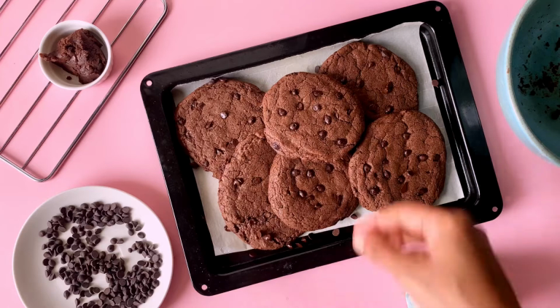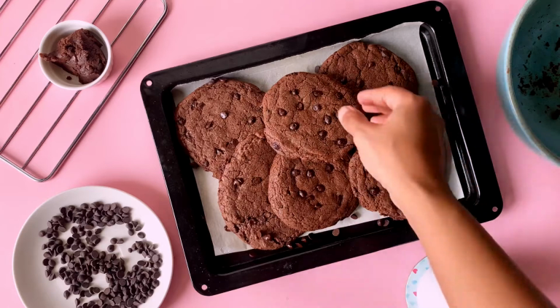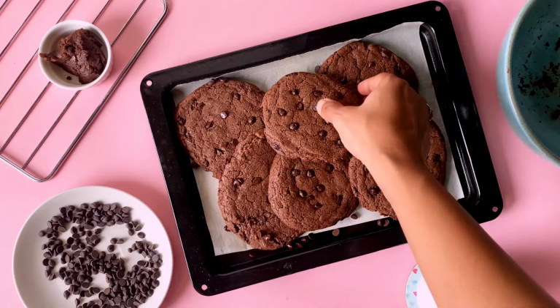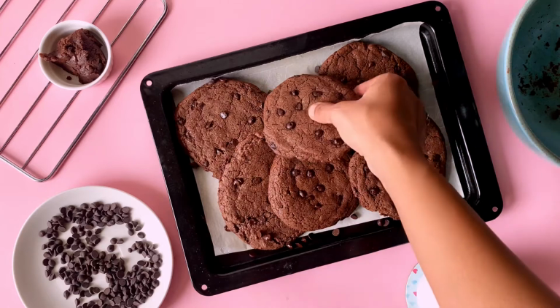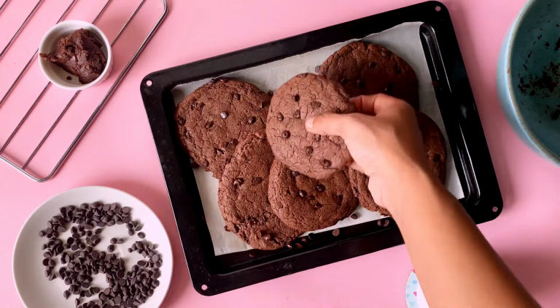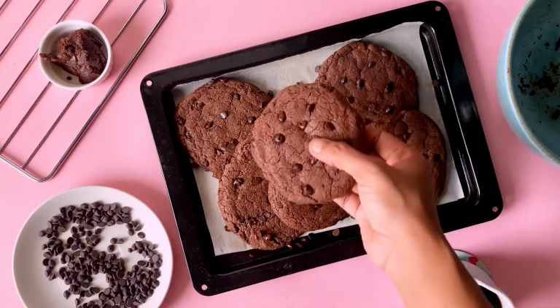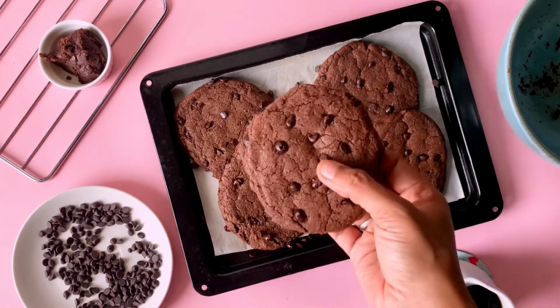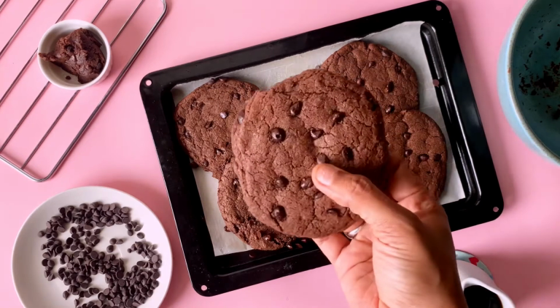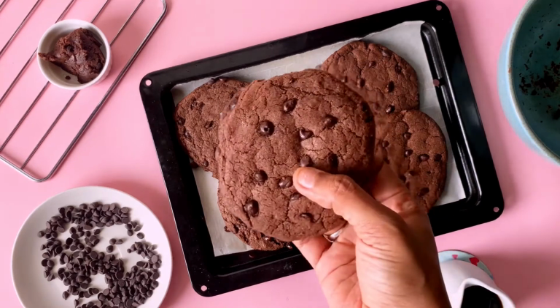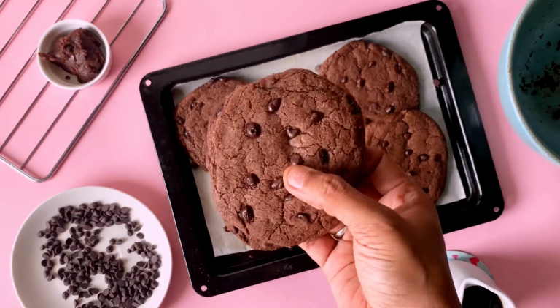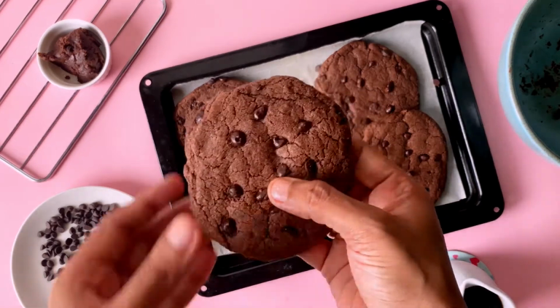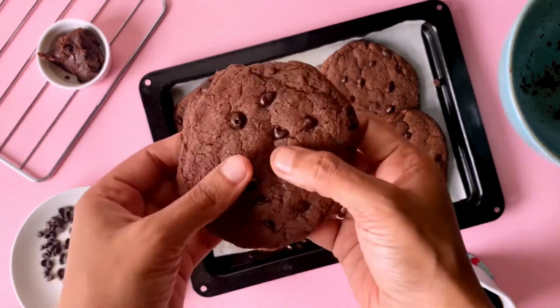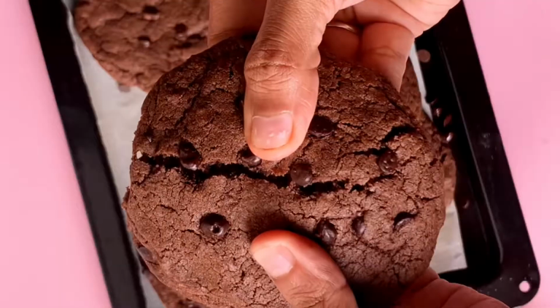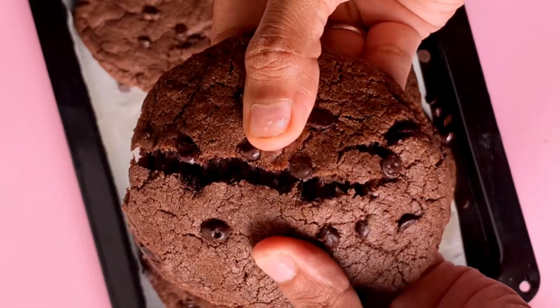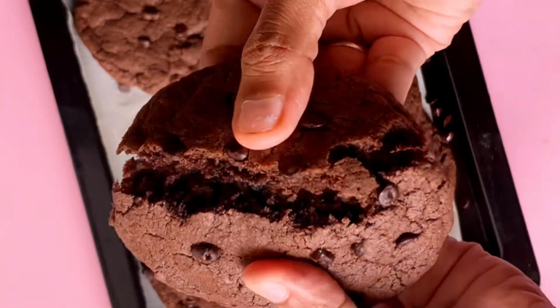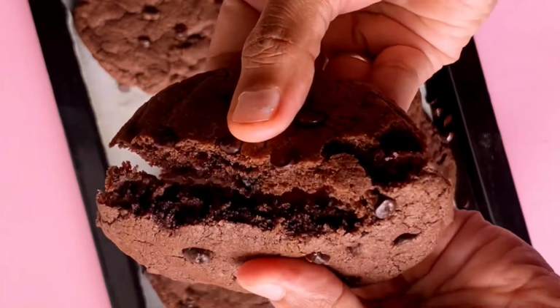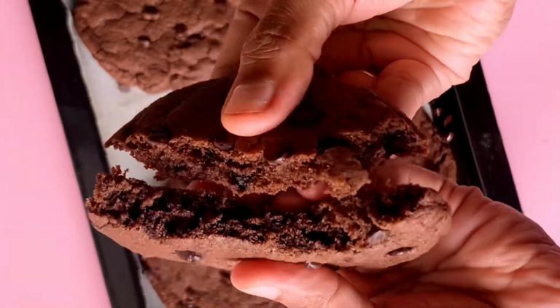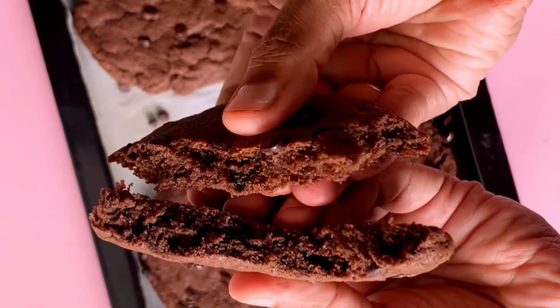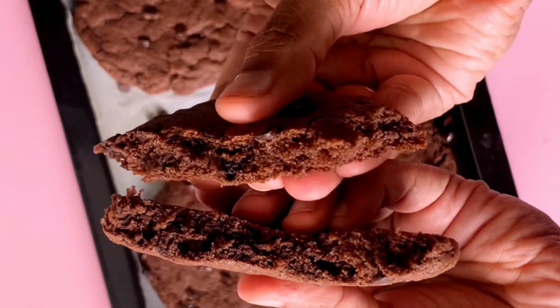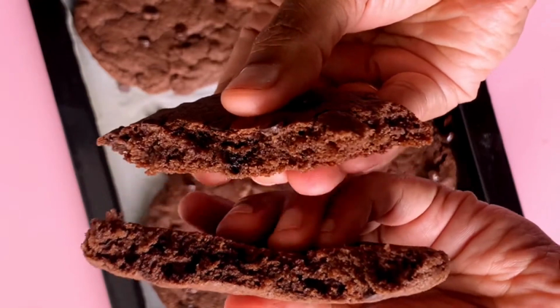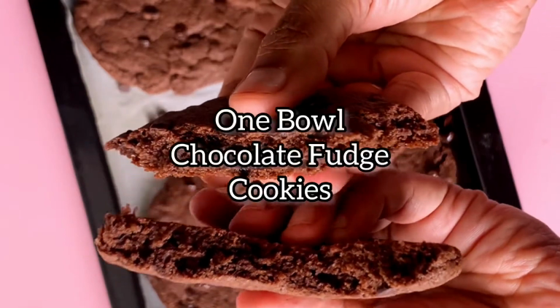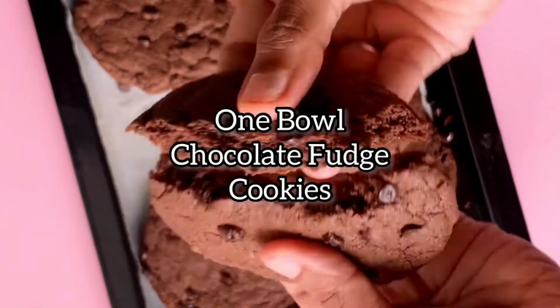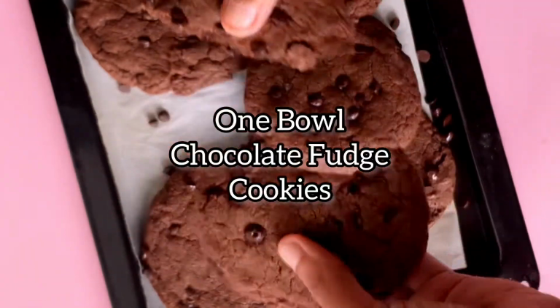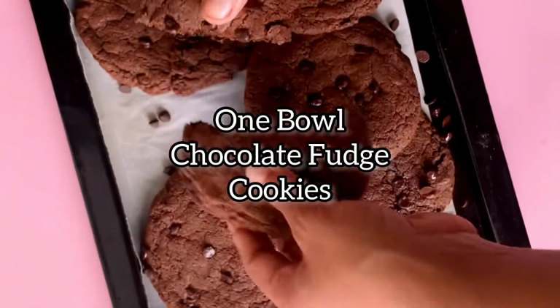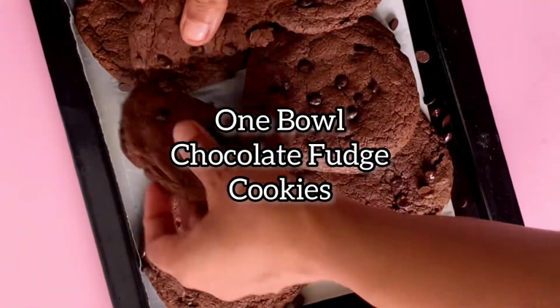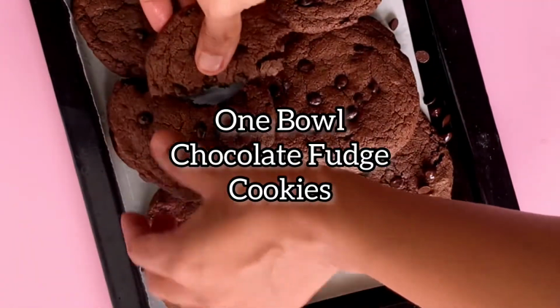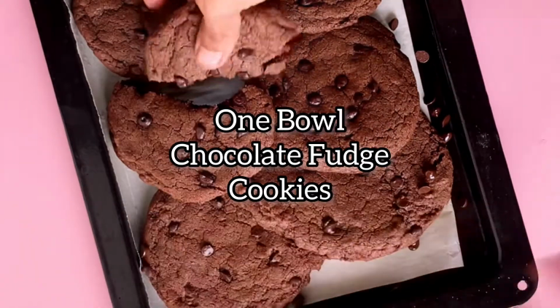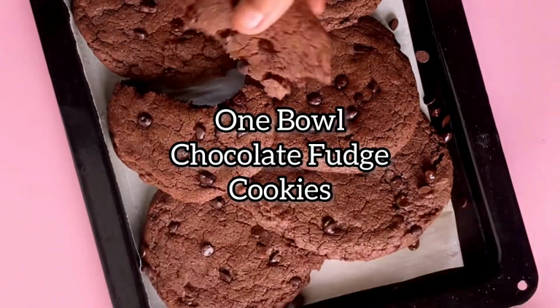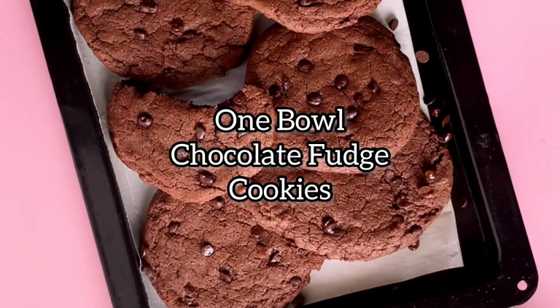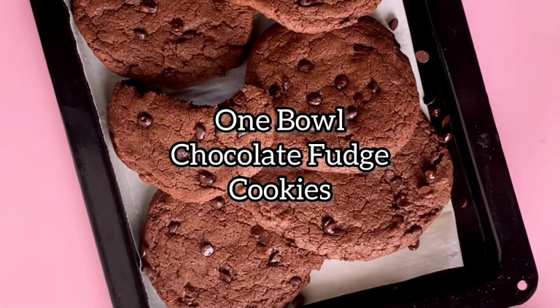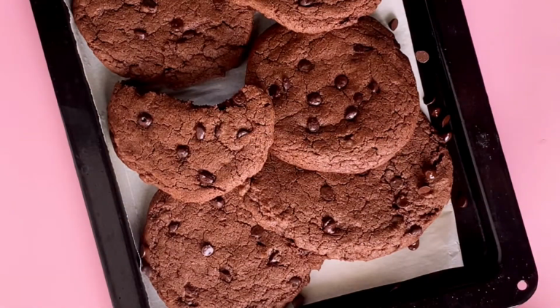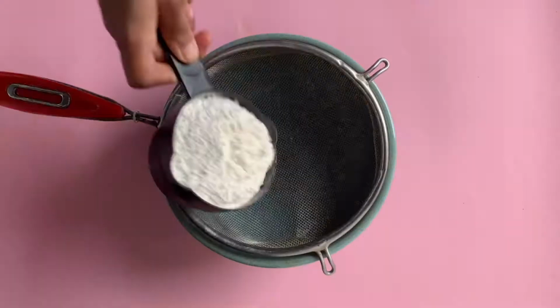Today, I am making 1 bowl chocolate fudge cookies. These cookies are soft, chewy and fudgy from the inside. Once you have them, you will not need chocolate brownies.